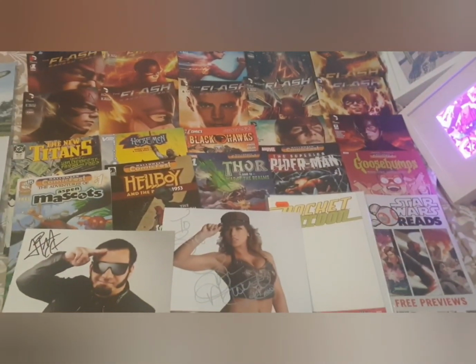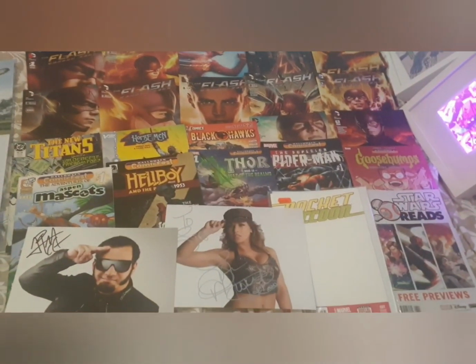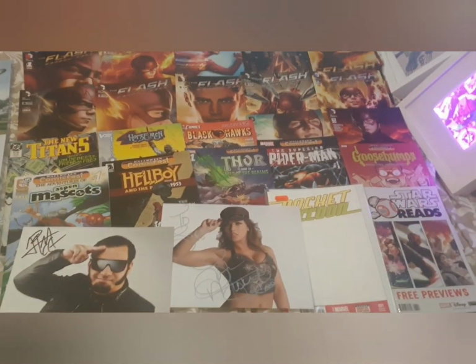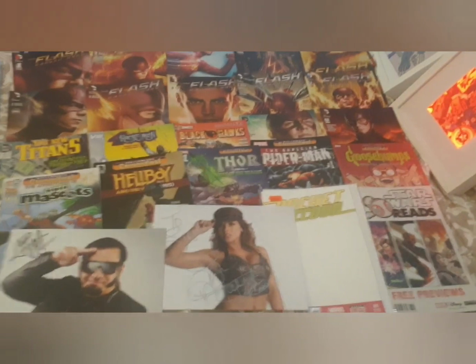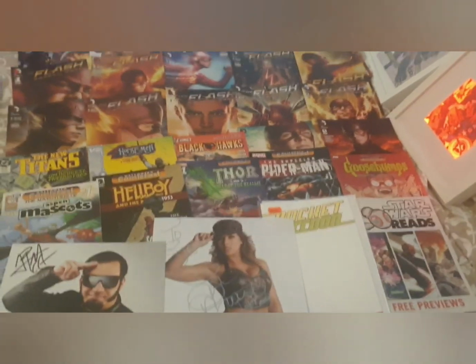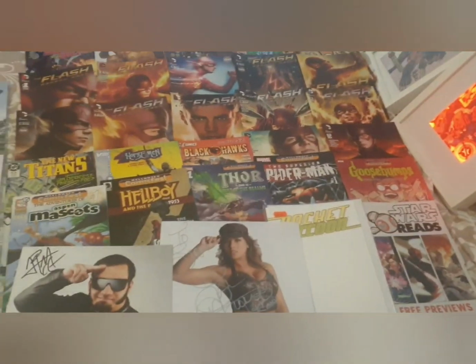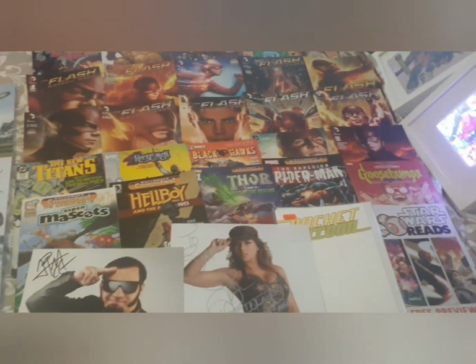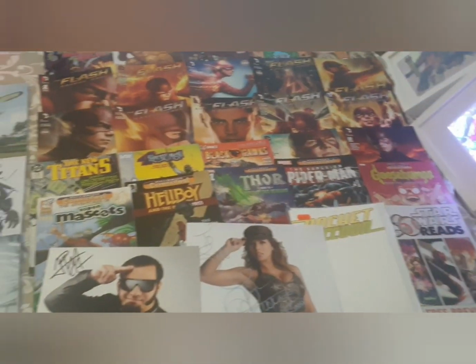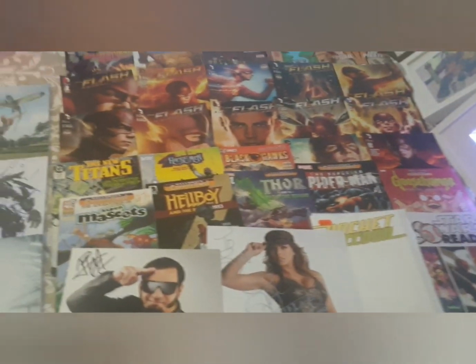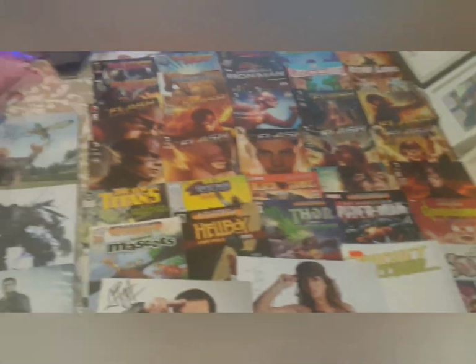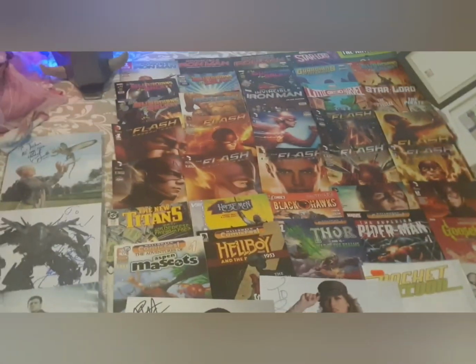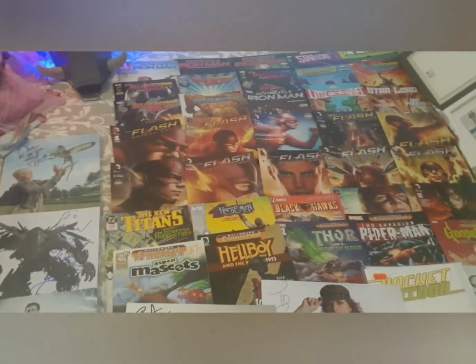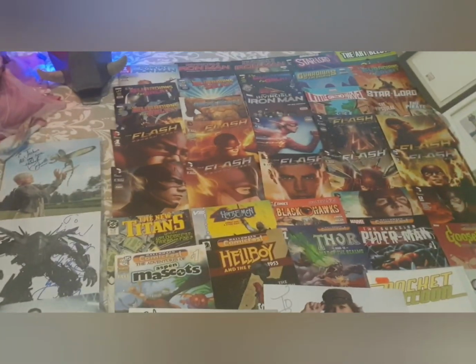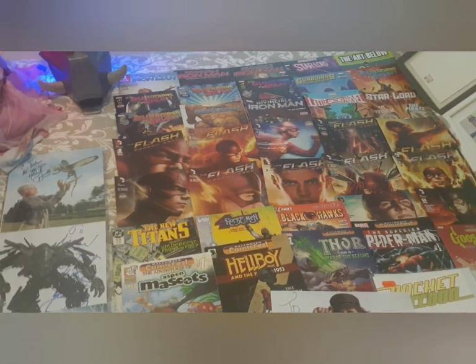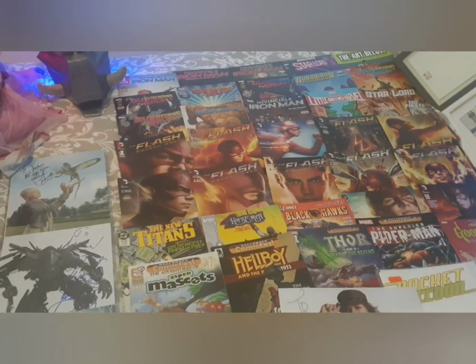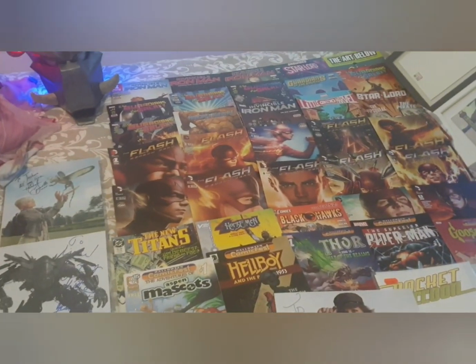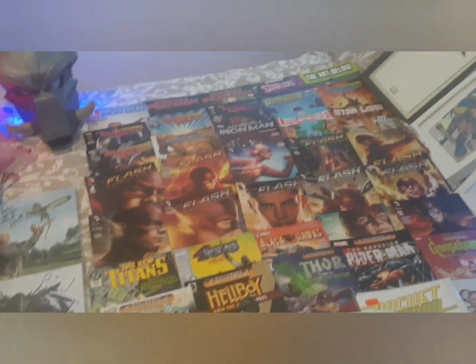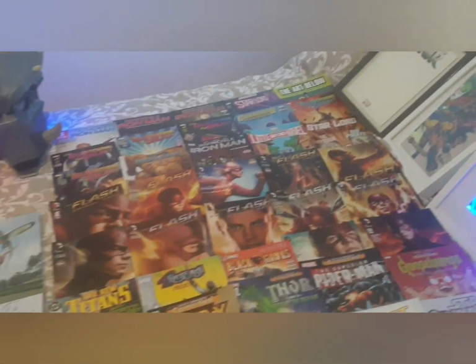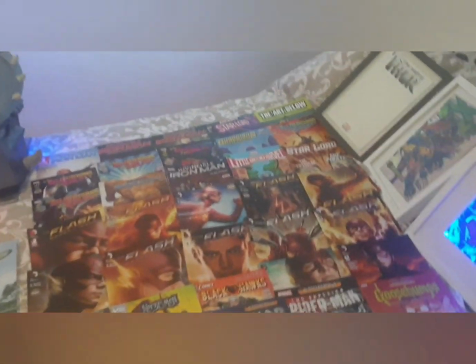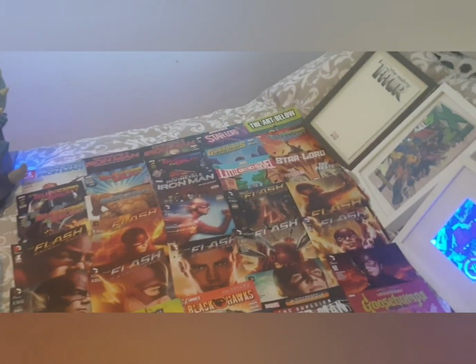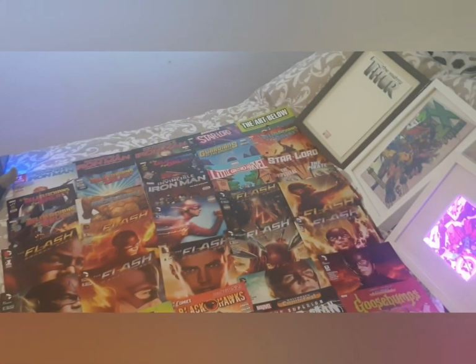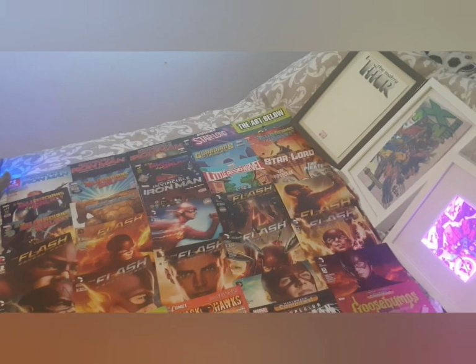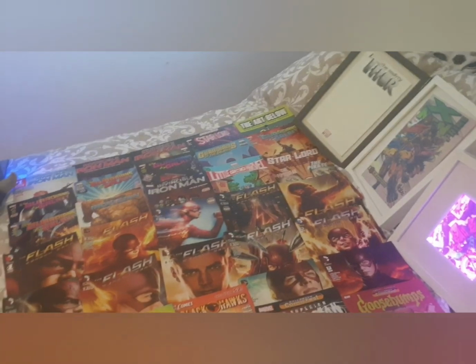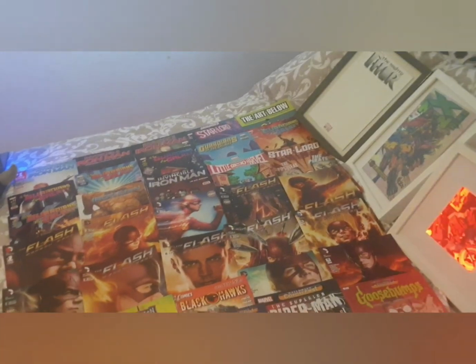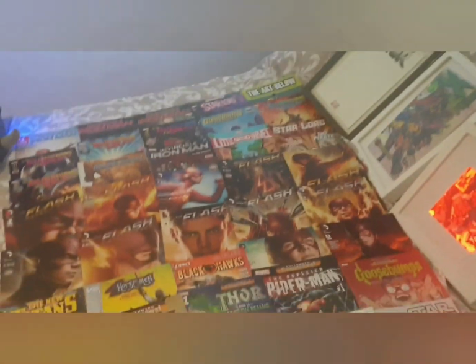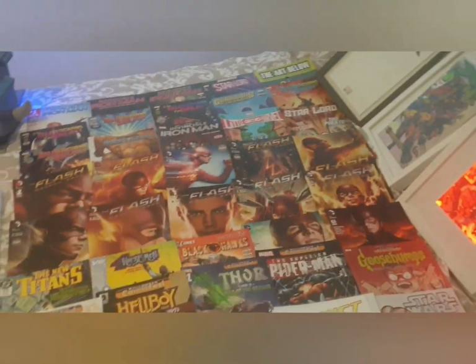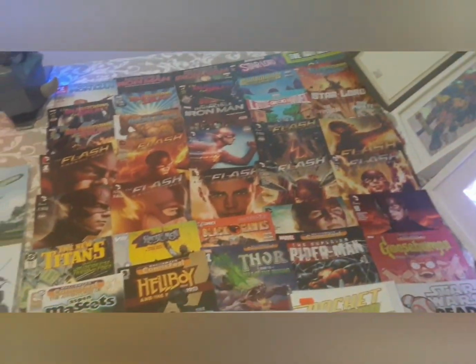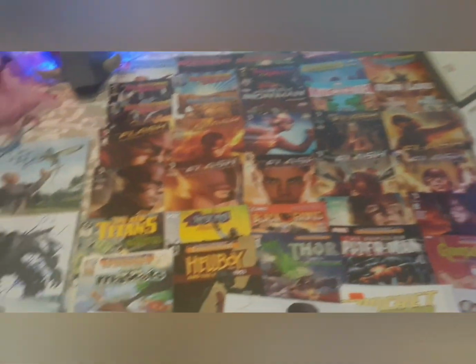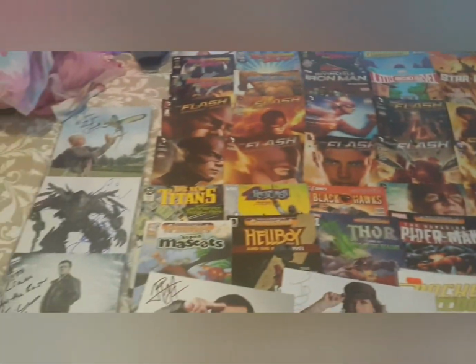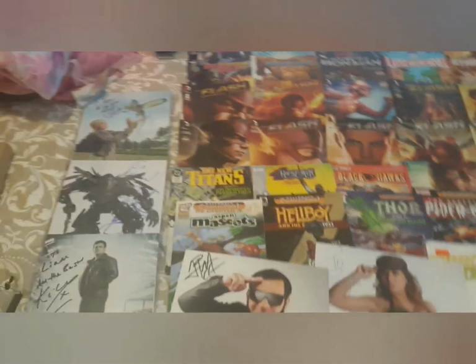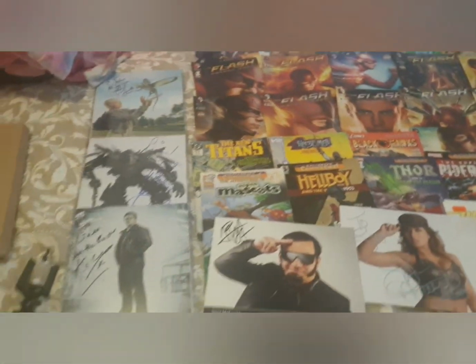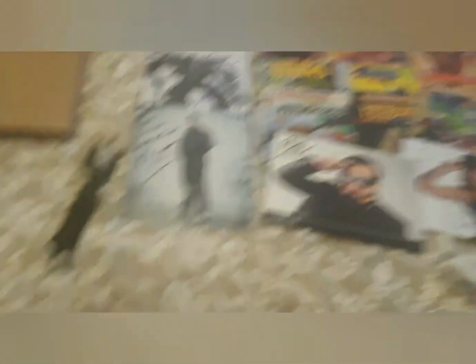This is what I get up to with comic books. I've got other bits of artwork scattered around which I still need to find.